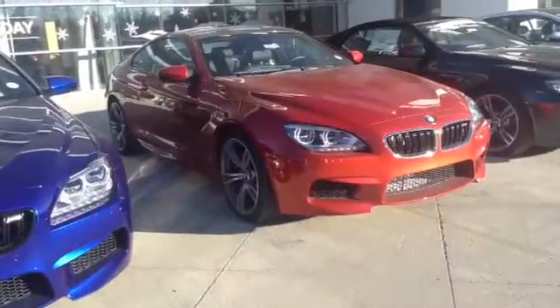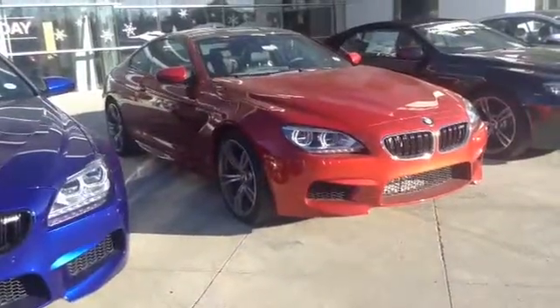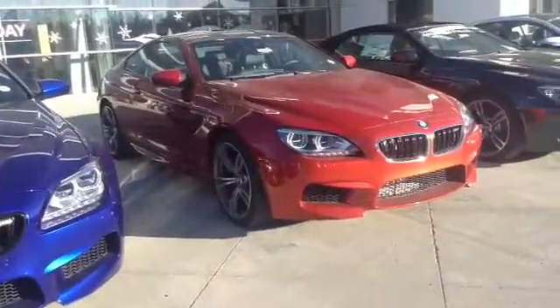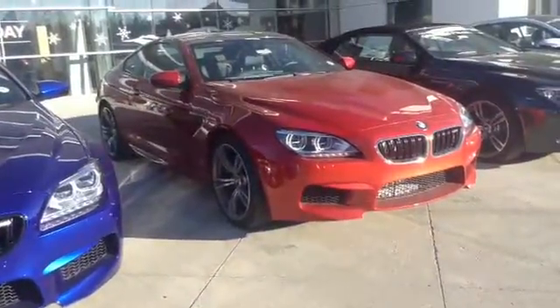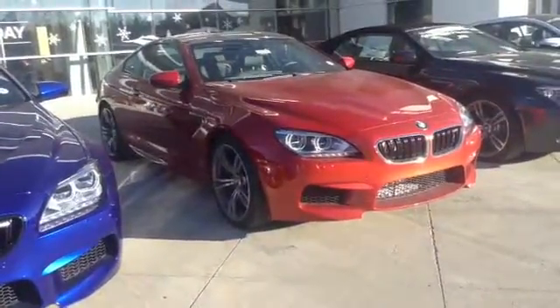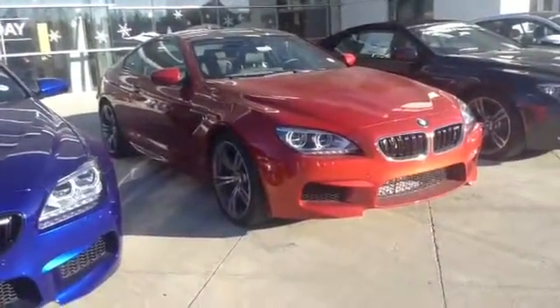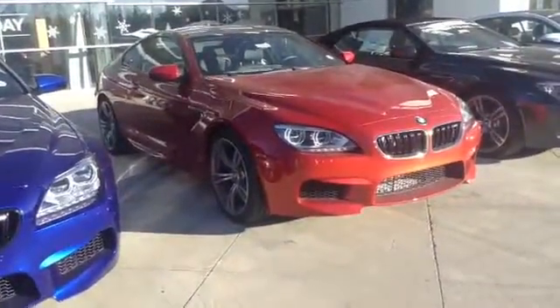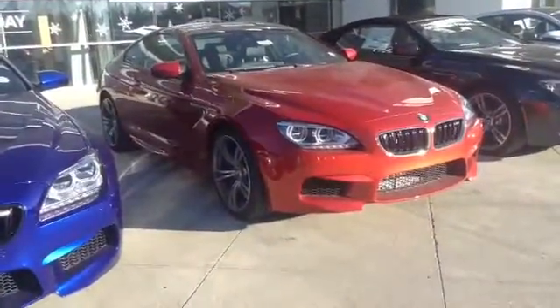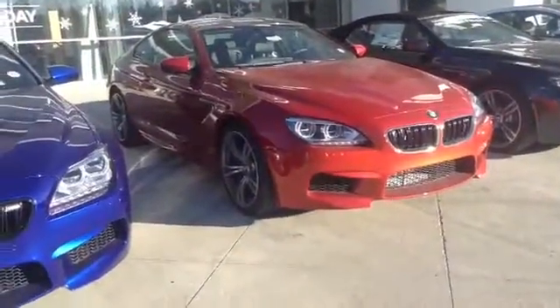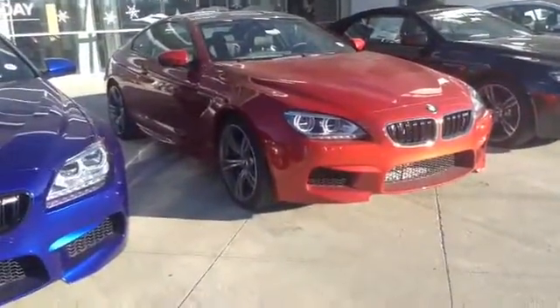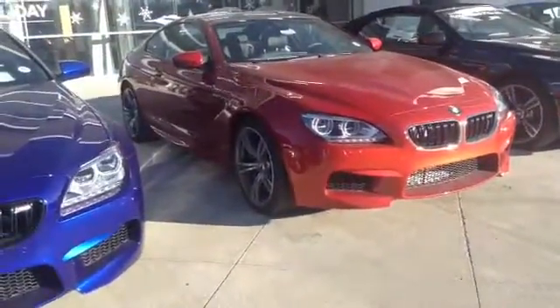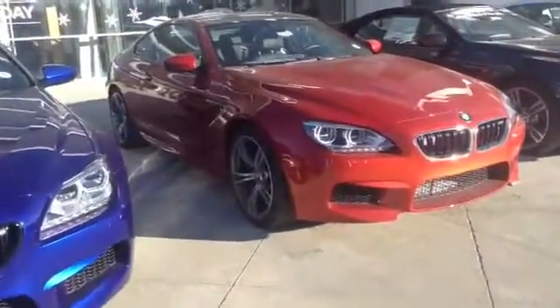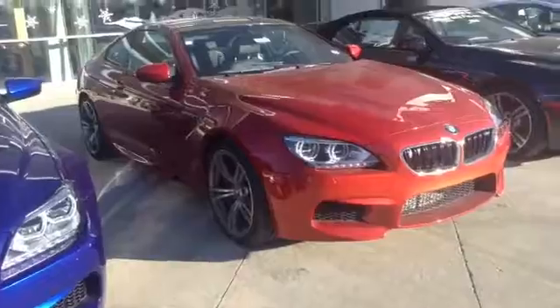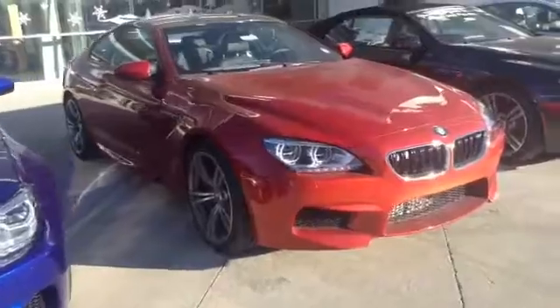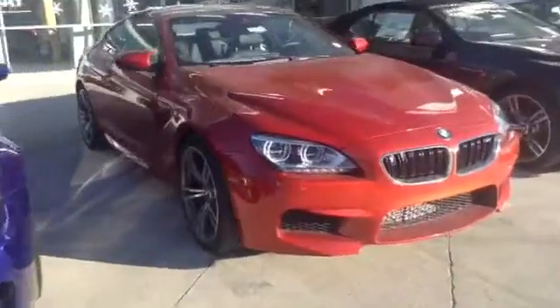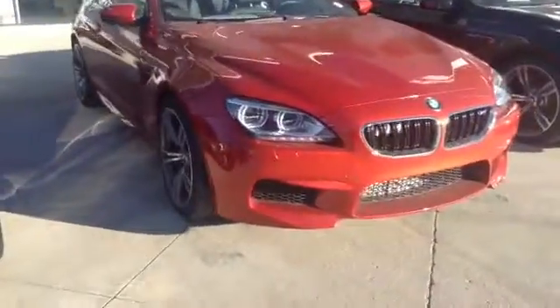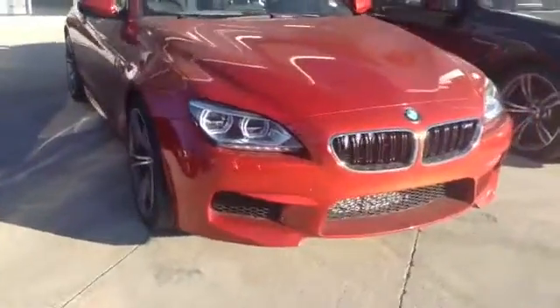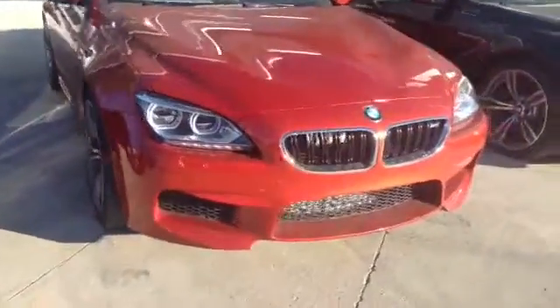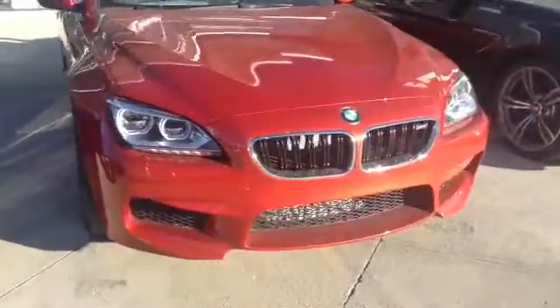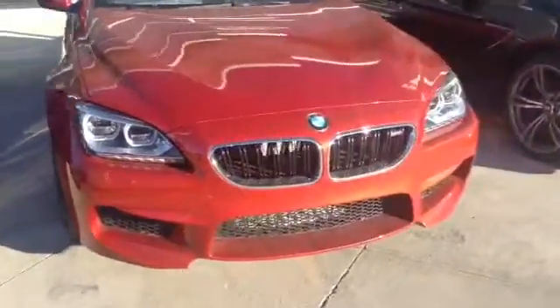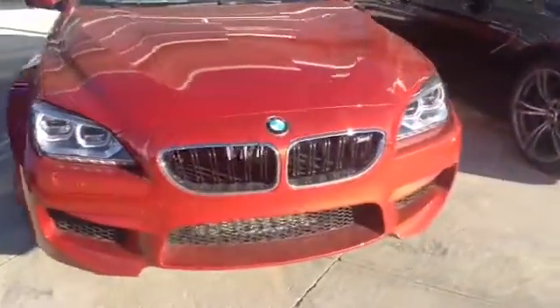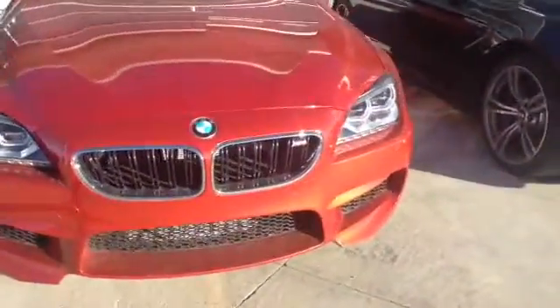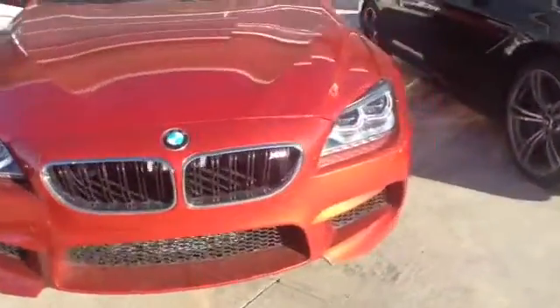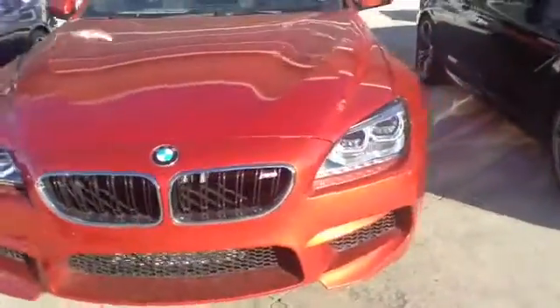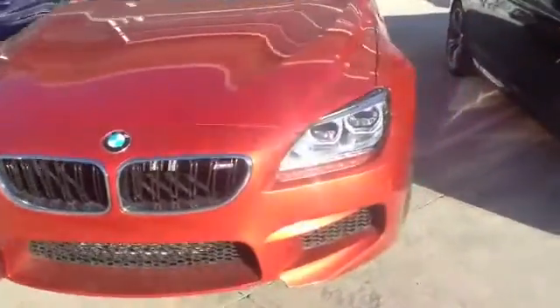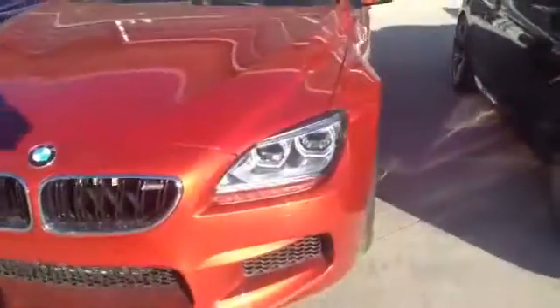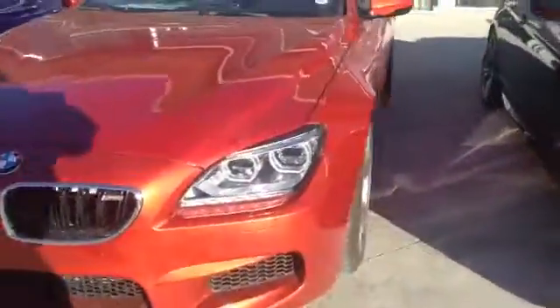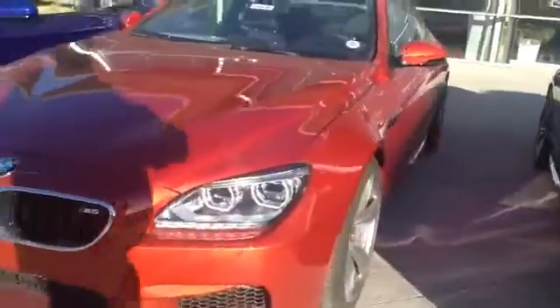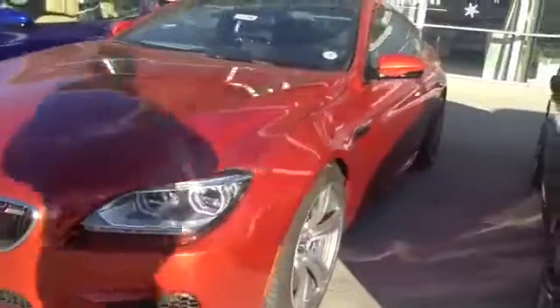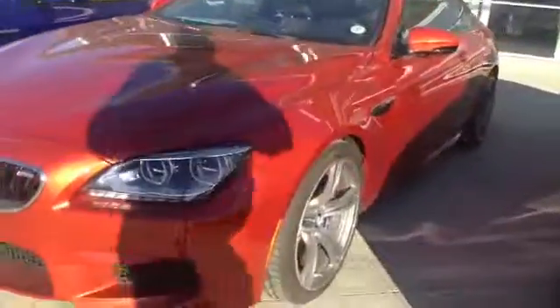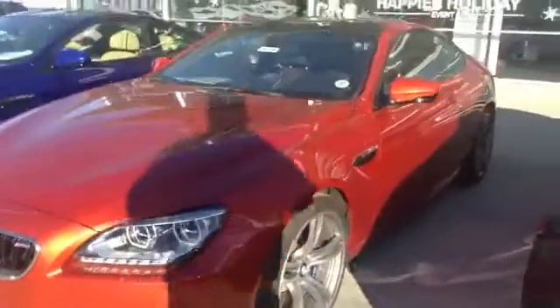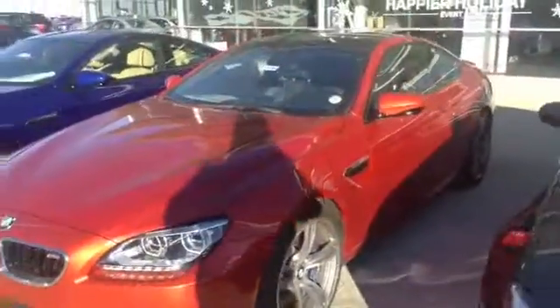This is the Shakir Orange M6. I'm going to send you out a video to give you a better idea of the body lines and just the overall car.